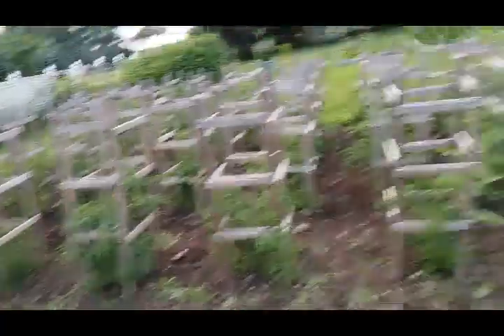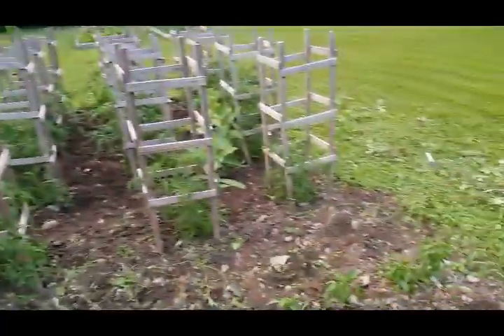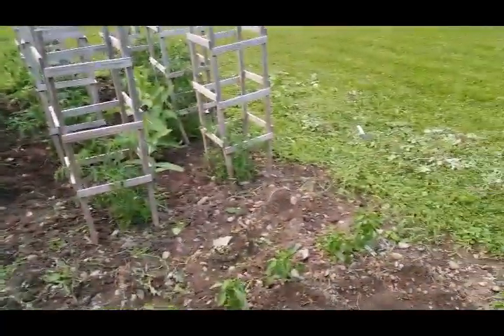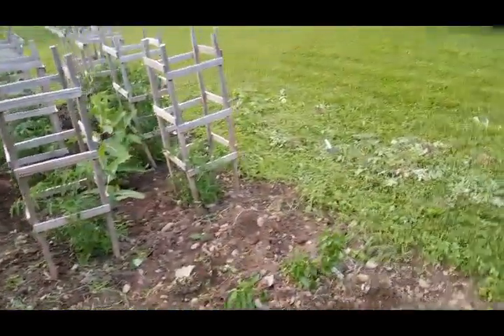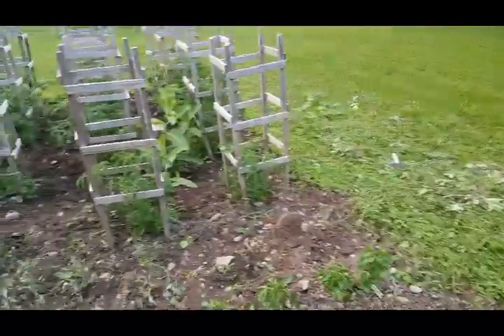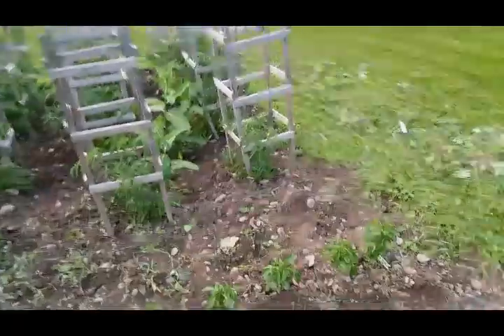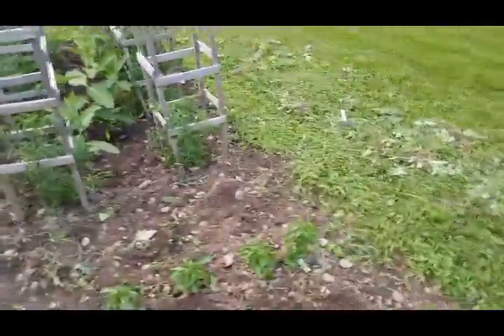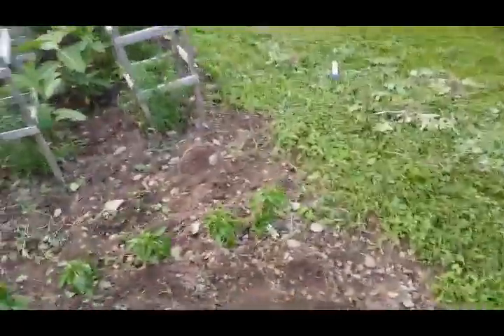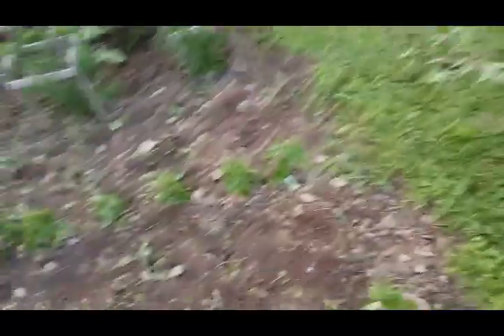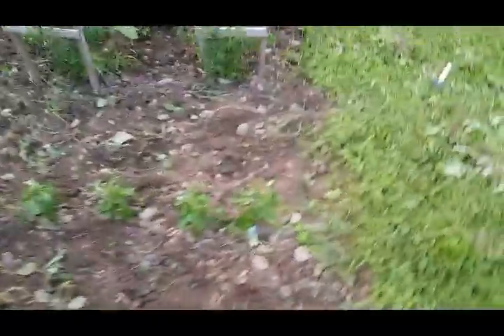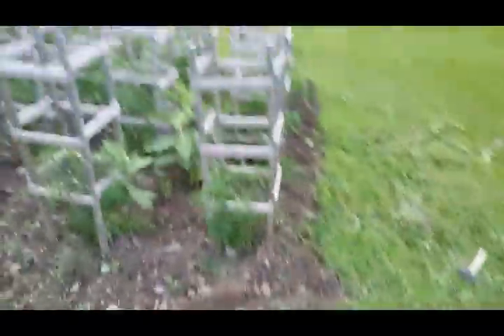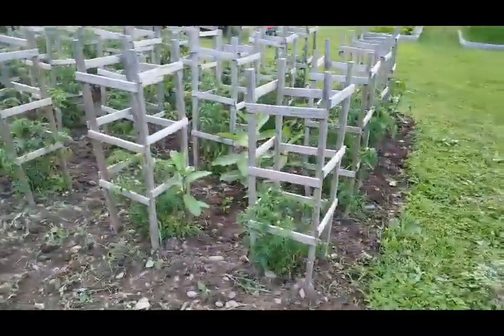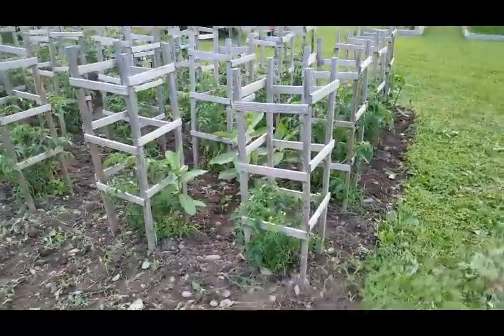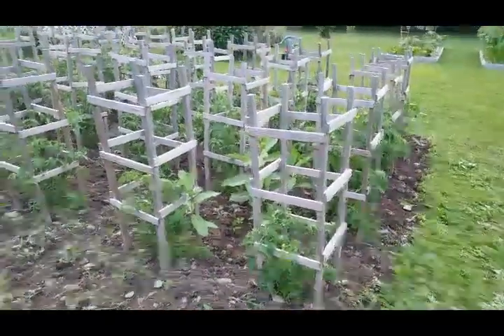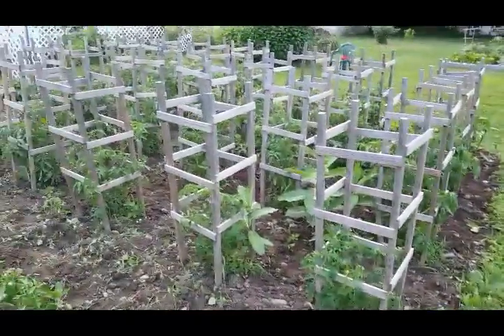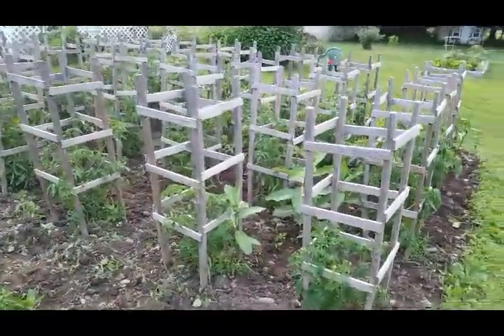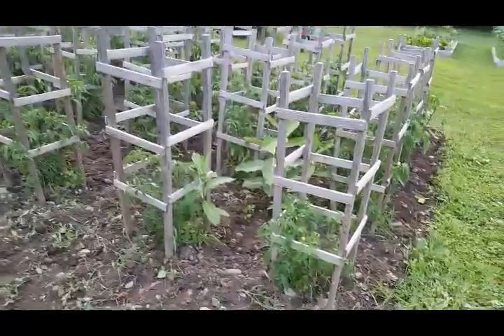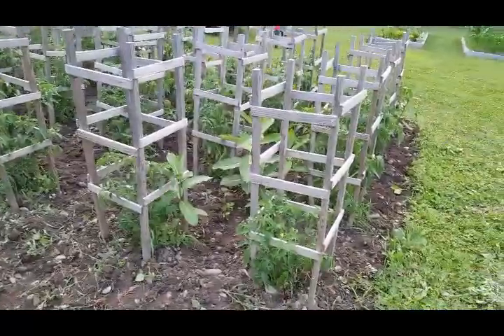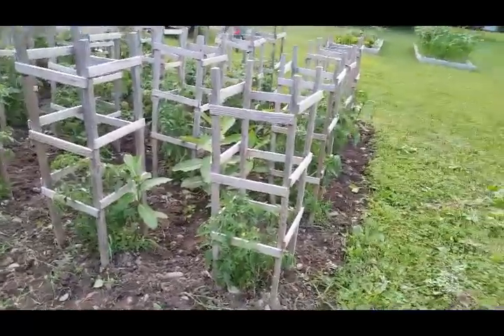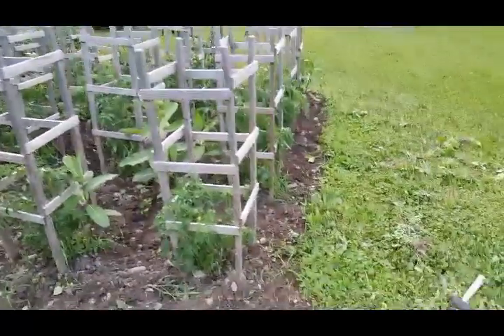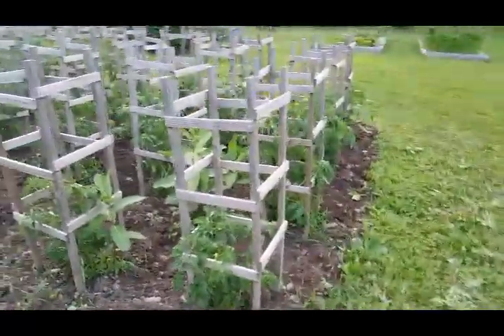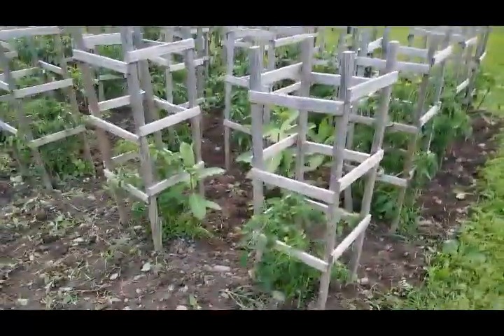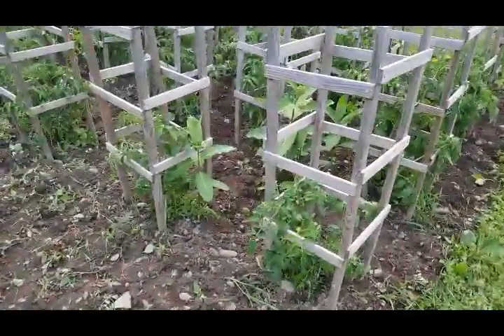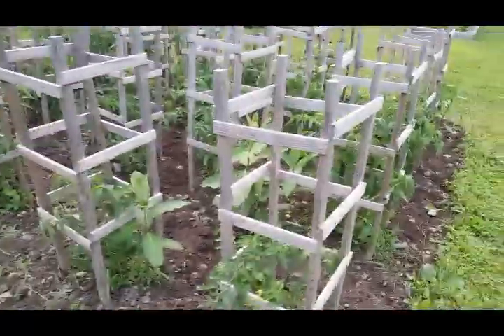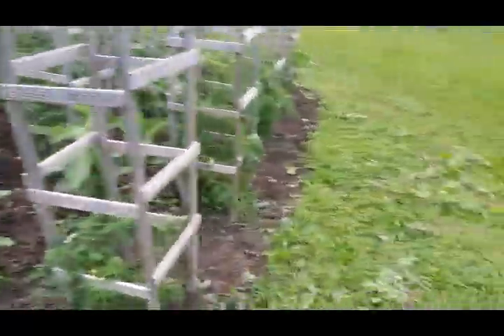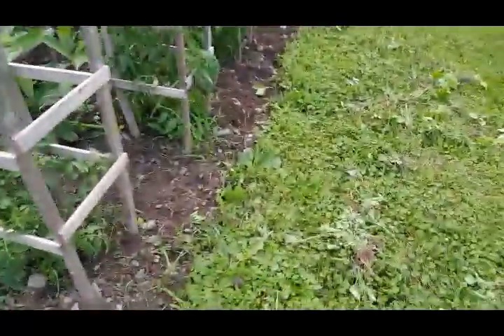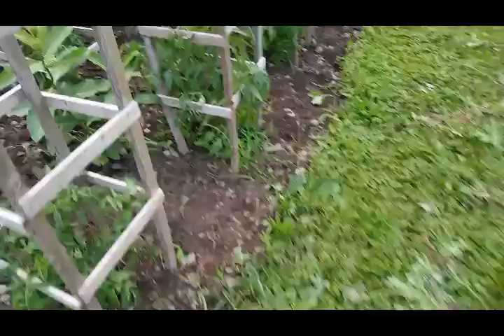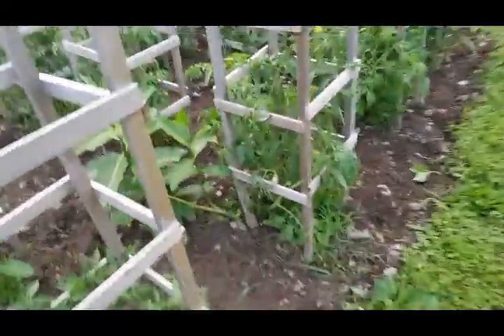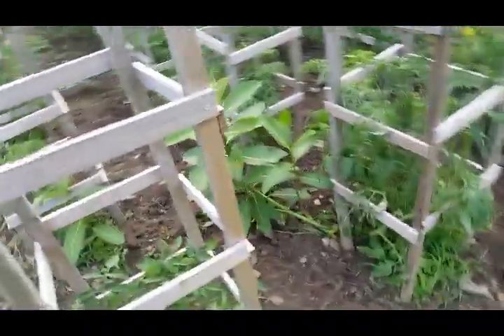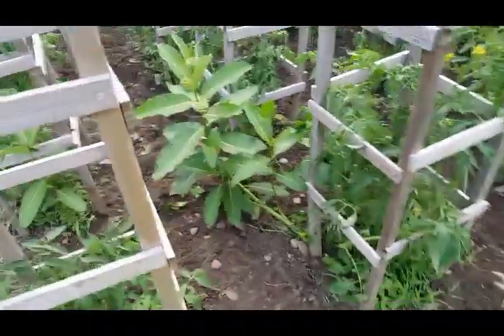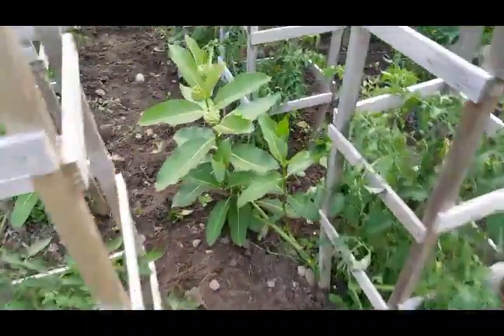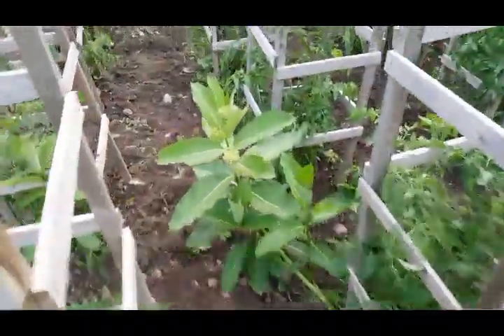So 72 peppers total, 24 tomatoes total, and some milkweed. I left the milkweed so the butterflies could come hang out. I didn't leave all of it — the milkweed was going crazy — but I left some.